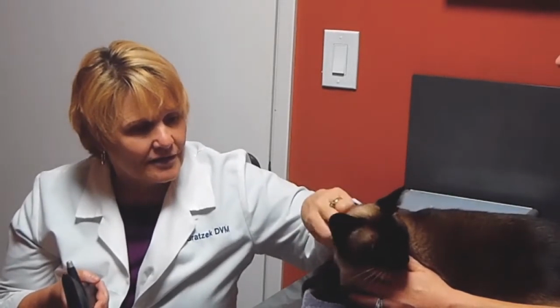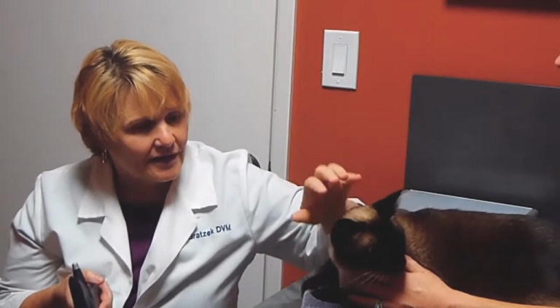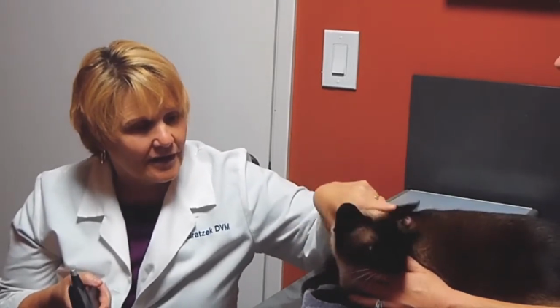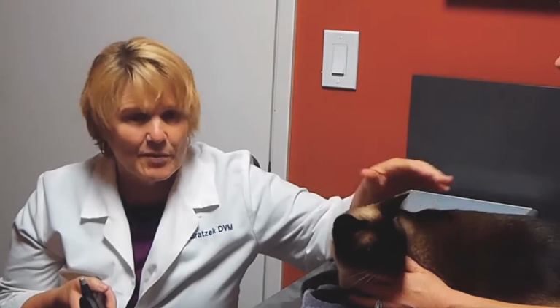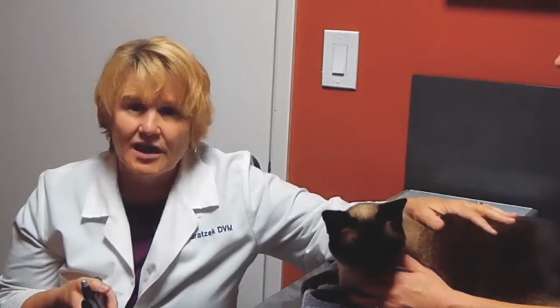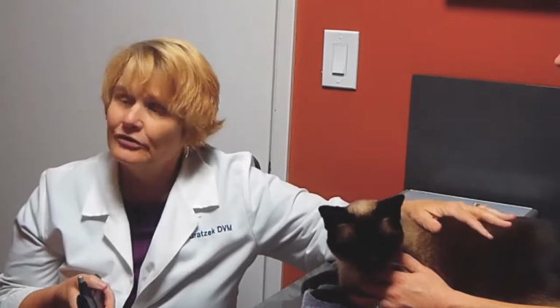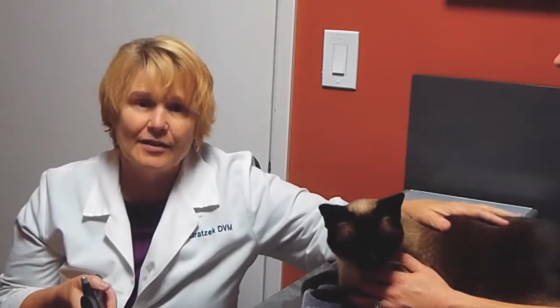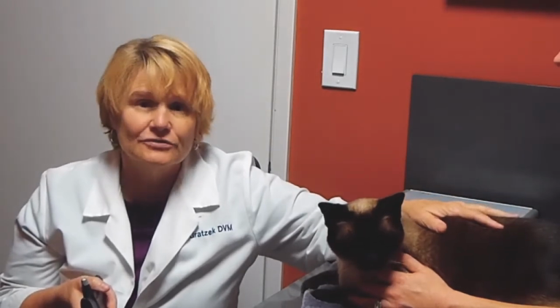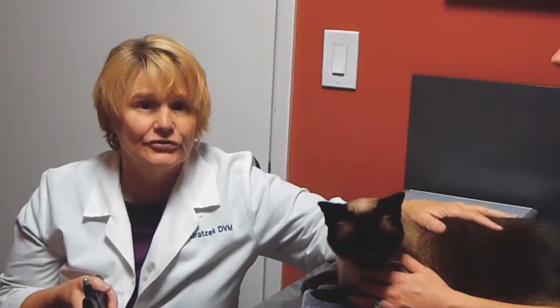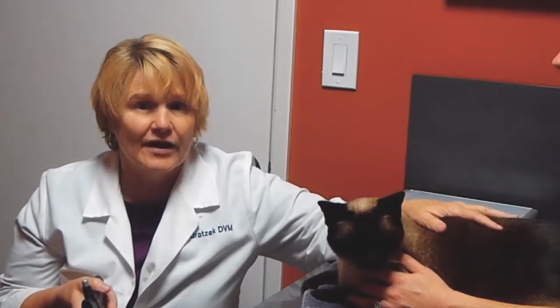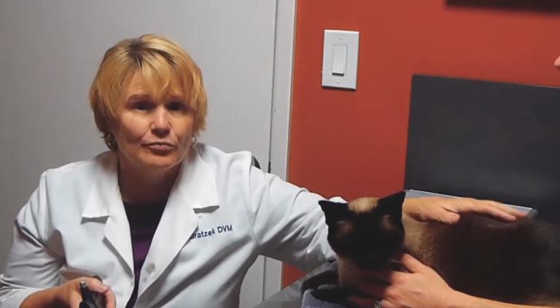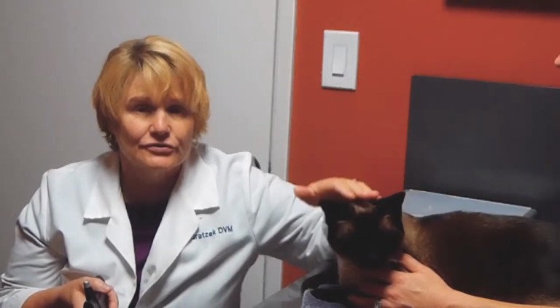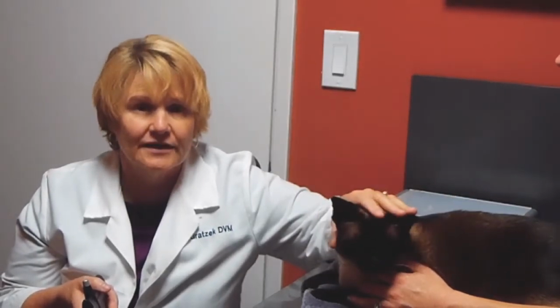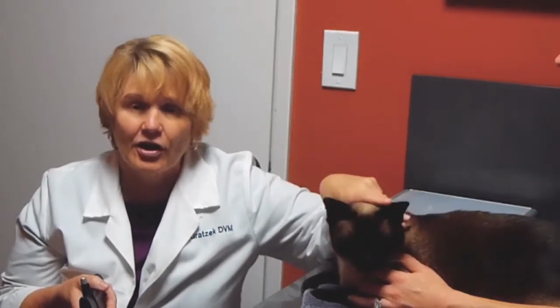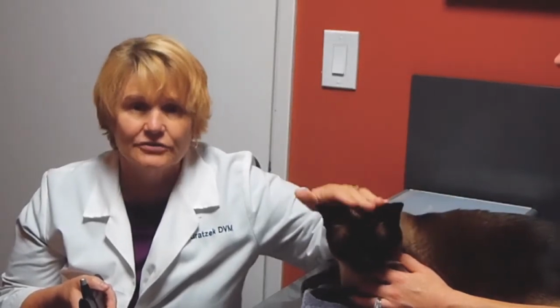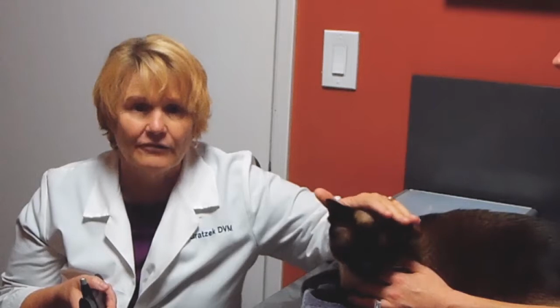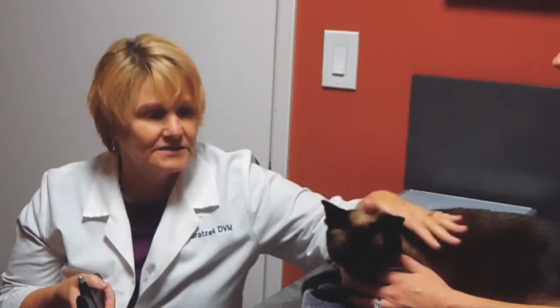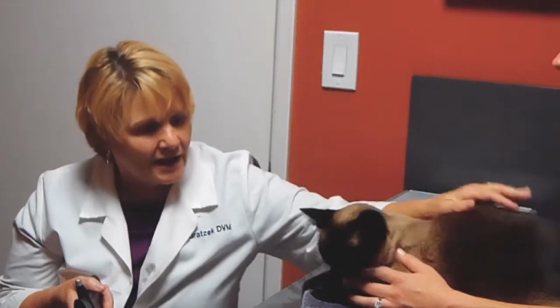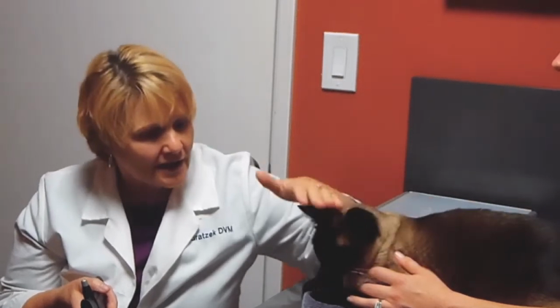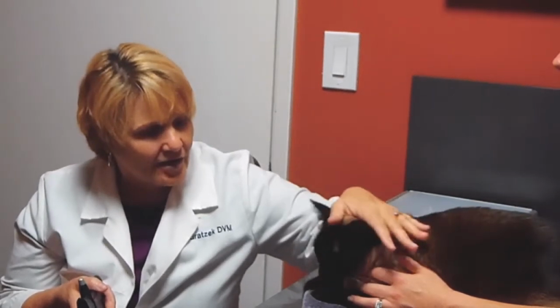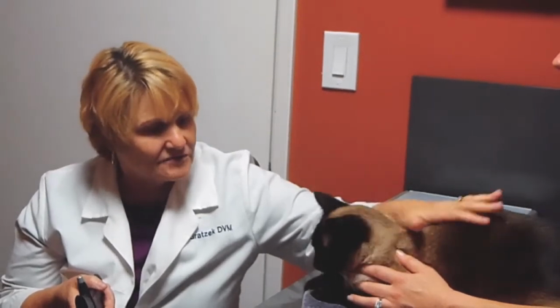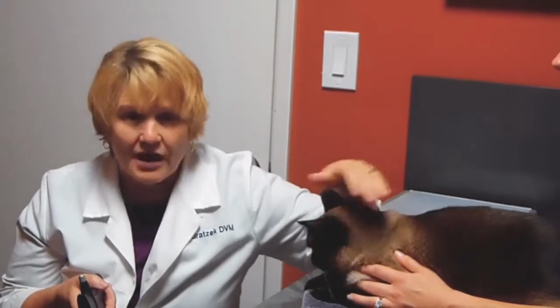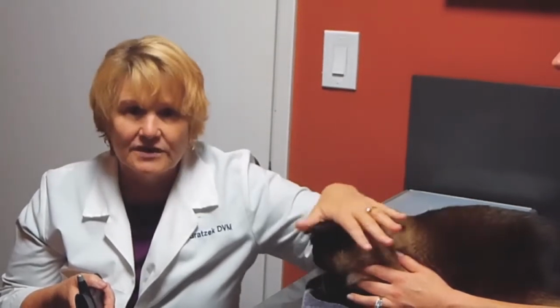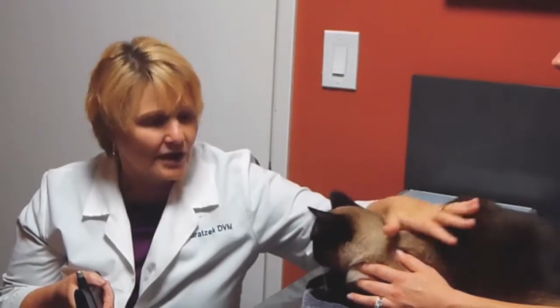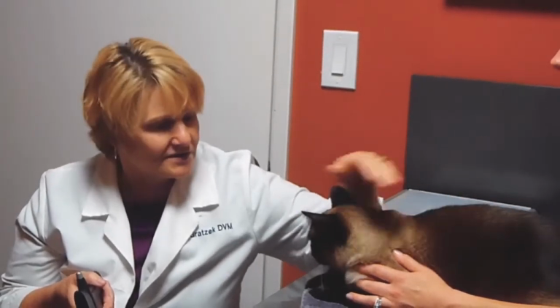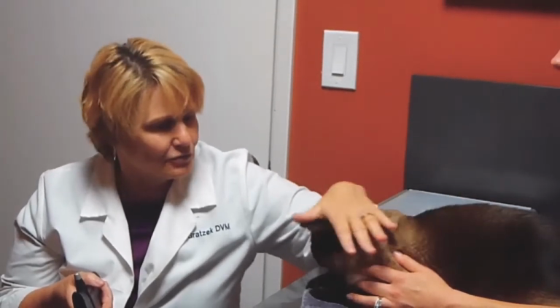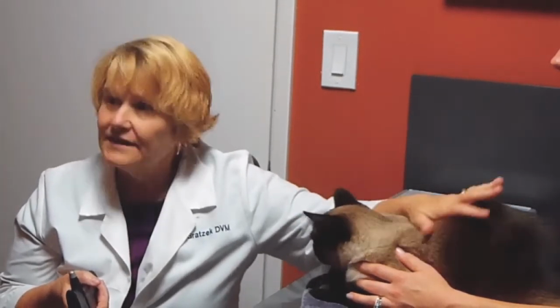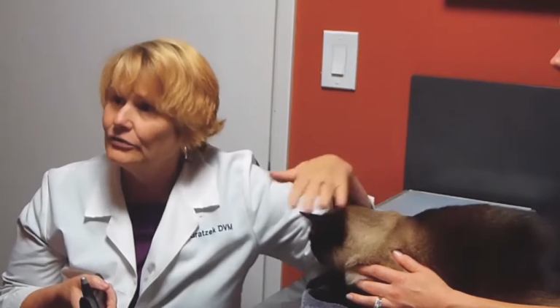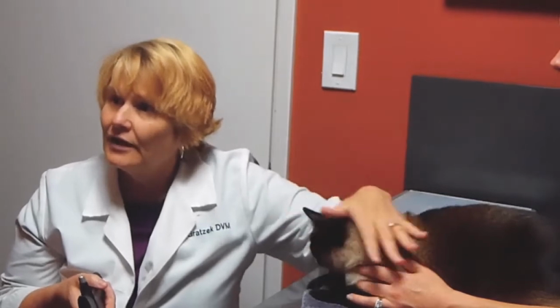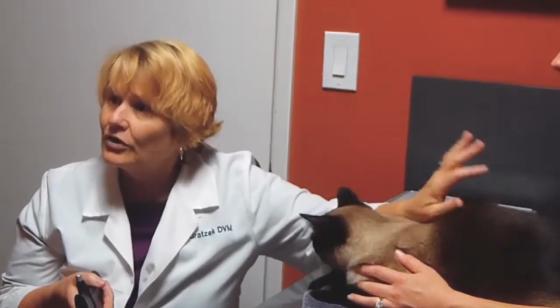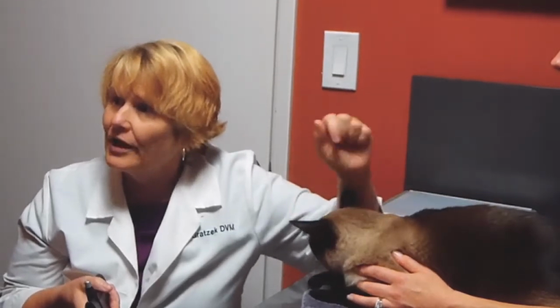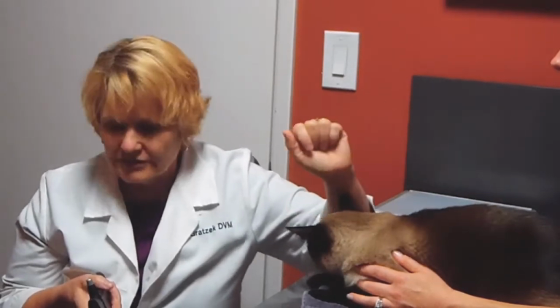The Rebound Tonometer is a fabulous tool to evaluate pressures in frogs to elephants, and it's a very non-stressful diagnostic tool, easy to use, and we're going to show you how to use it.